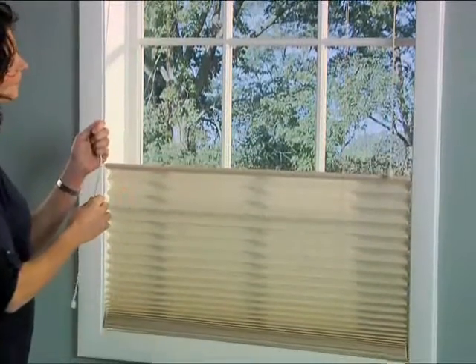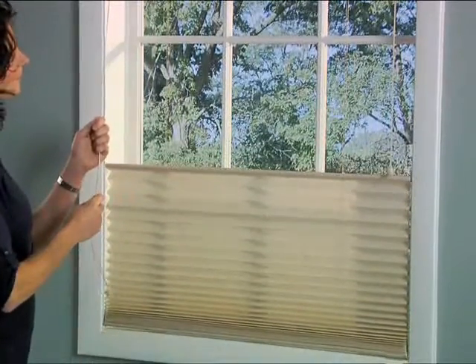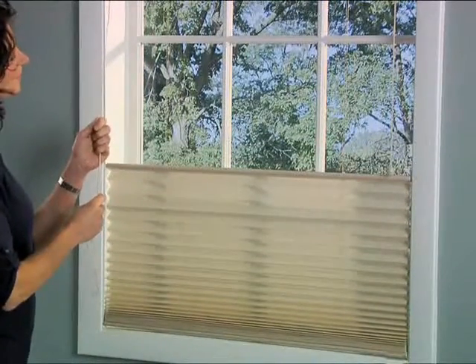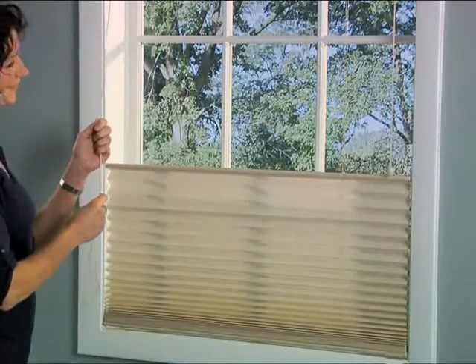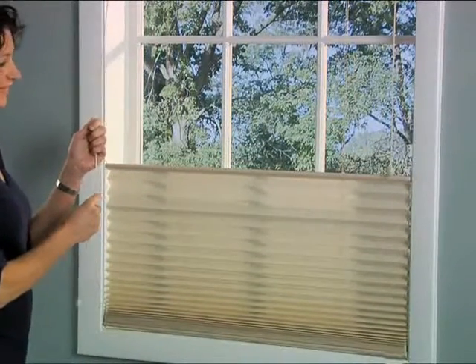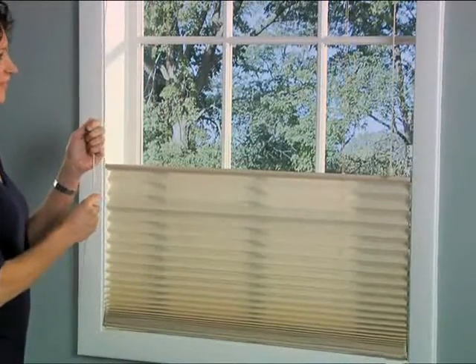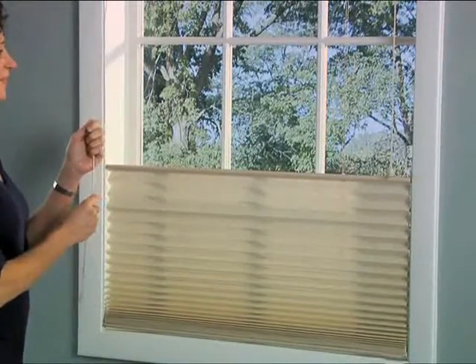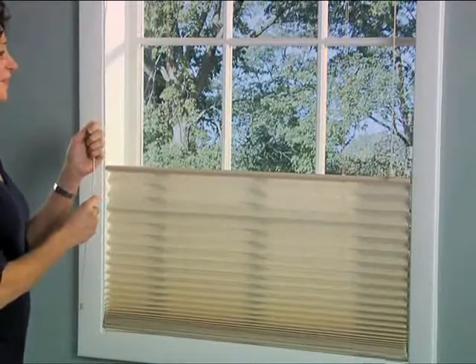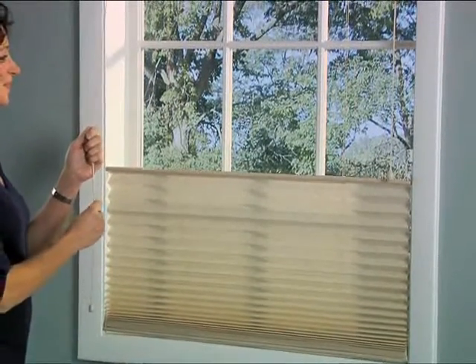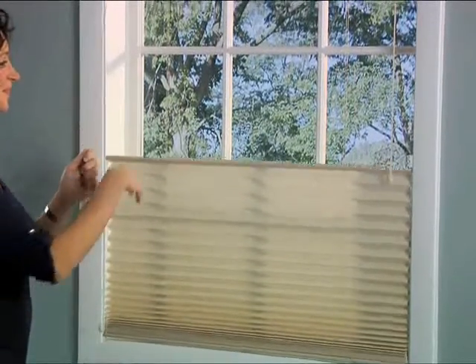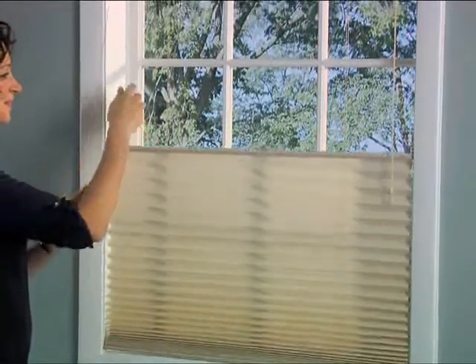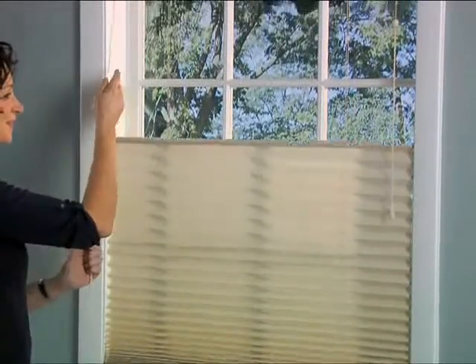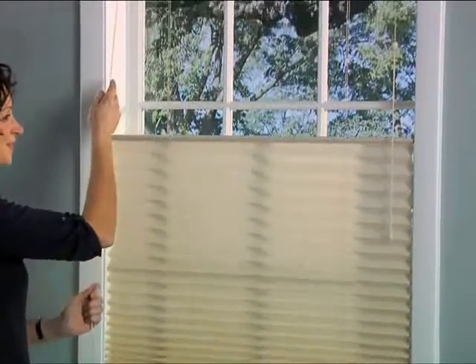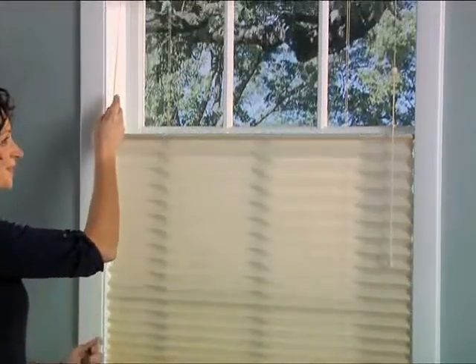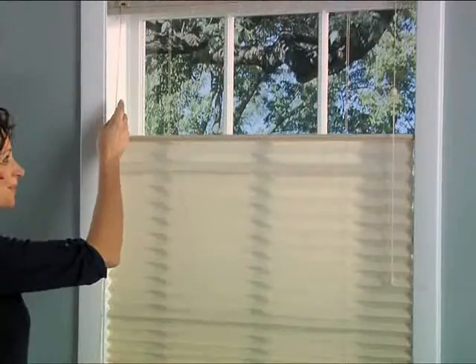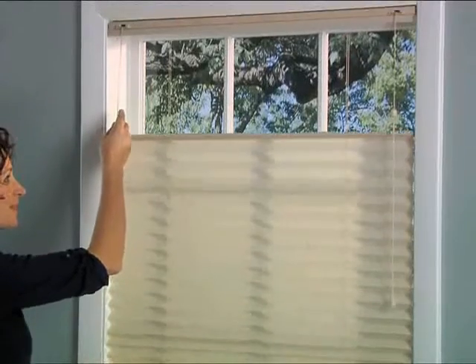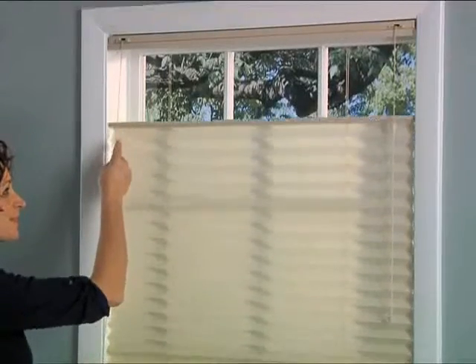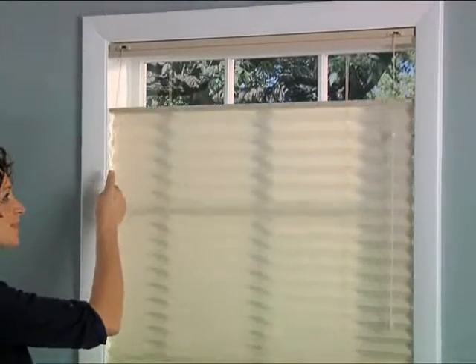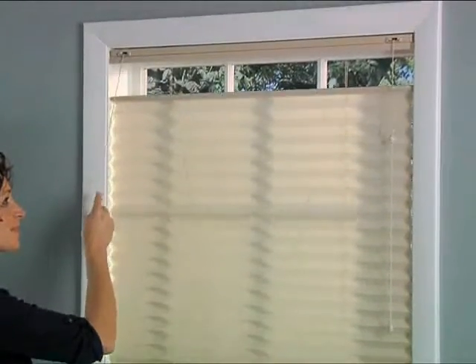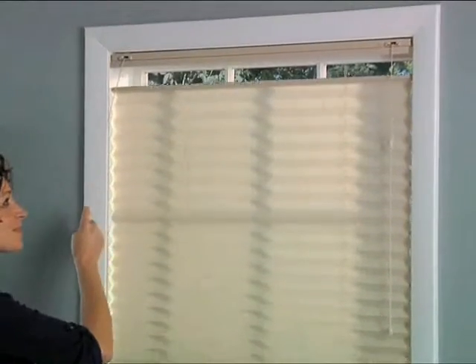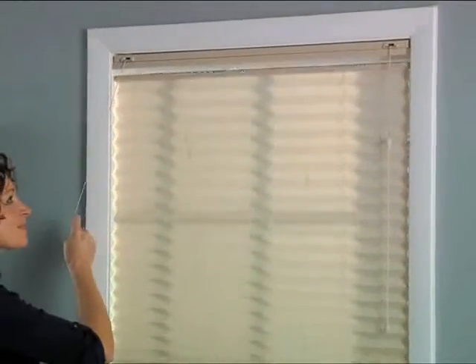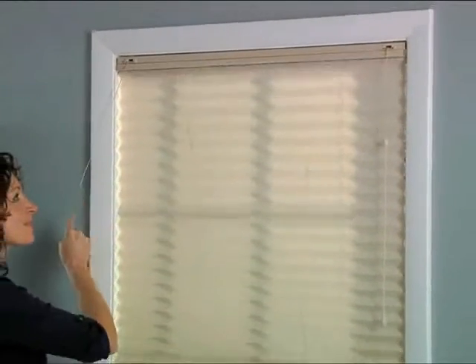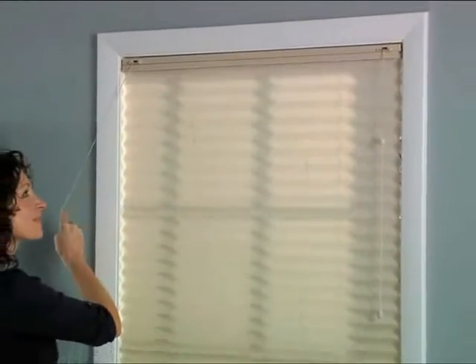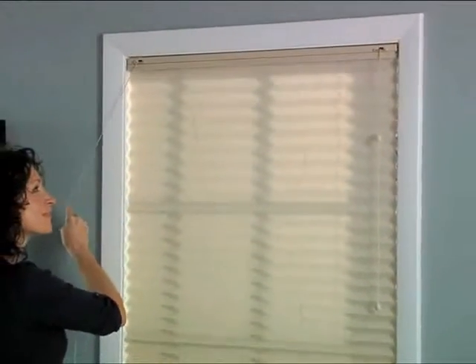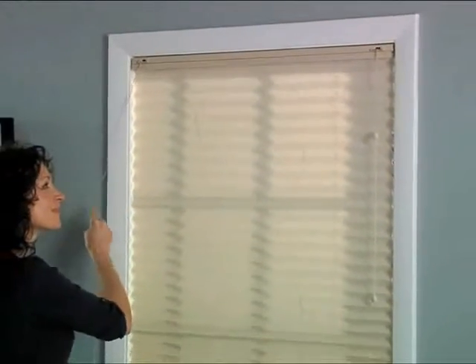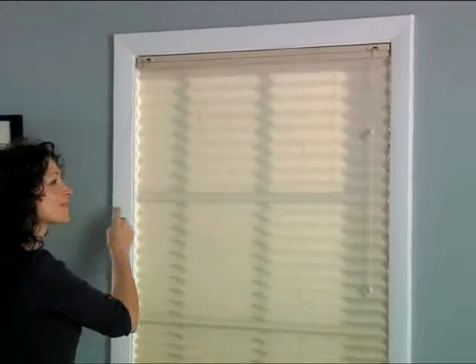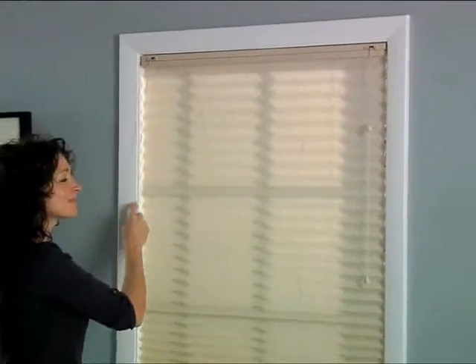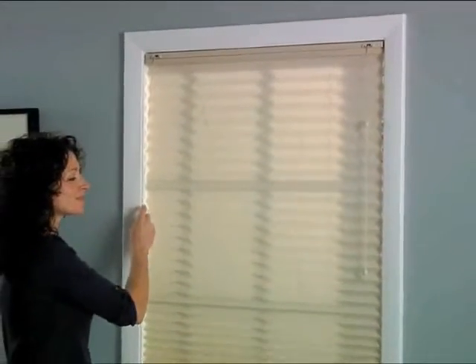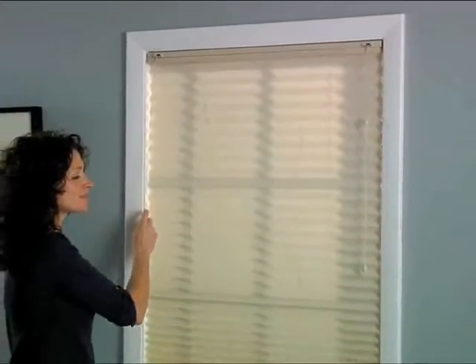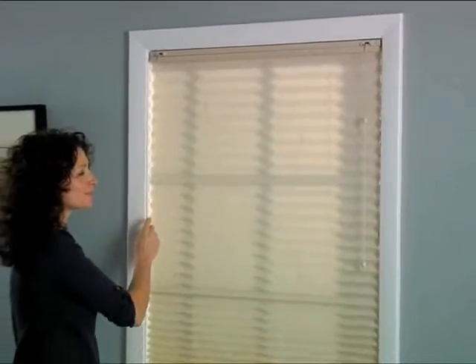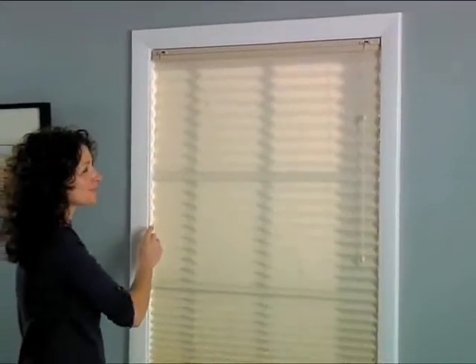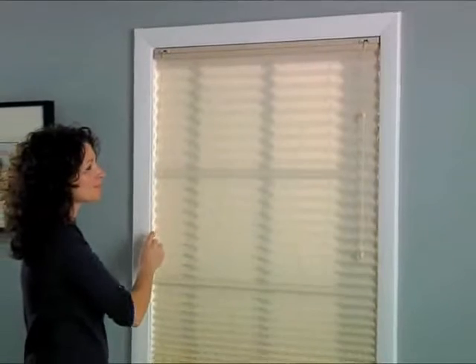Raise the top all the way for a traditional look. You'll also be happy to hear that this beautiful window treatment was built with quality in mind for a product that will last for years.